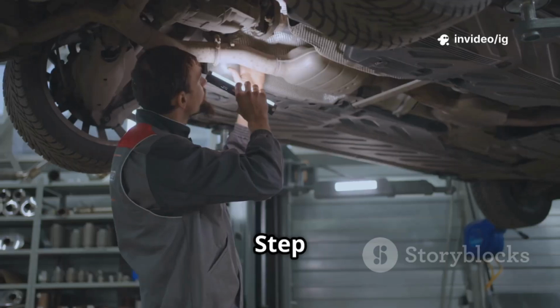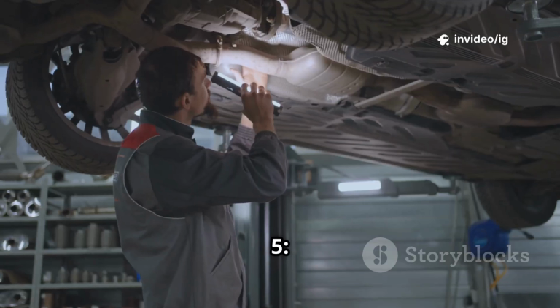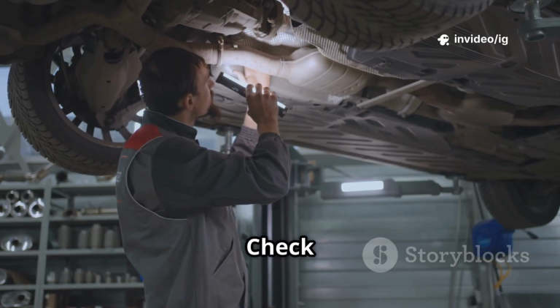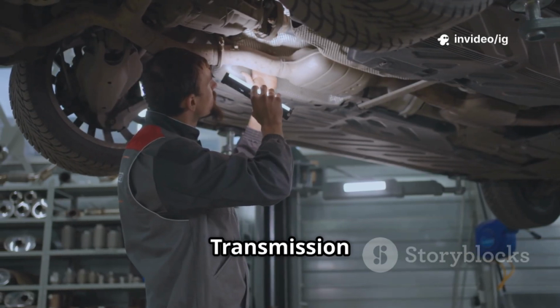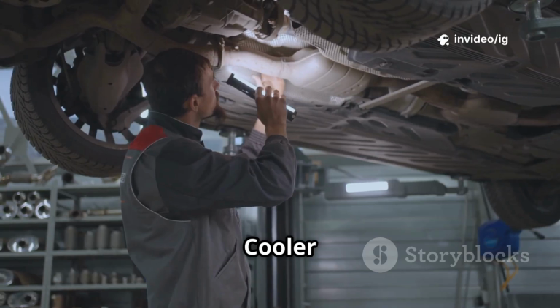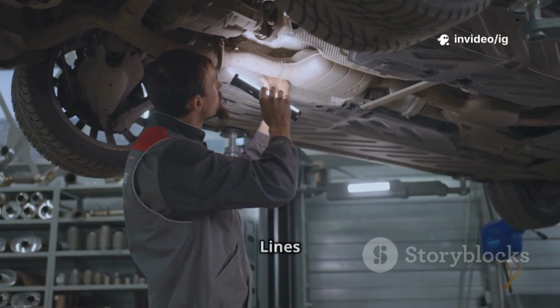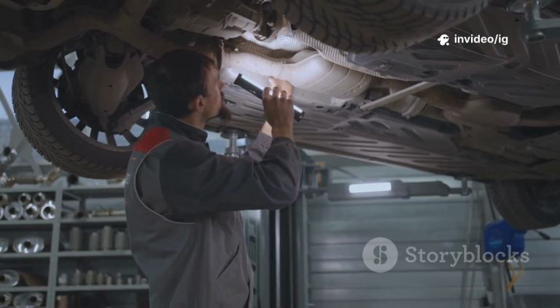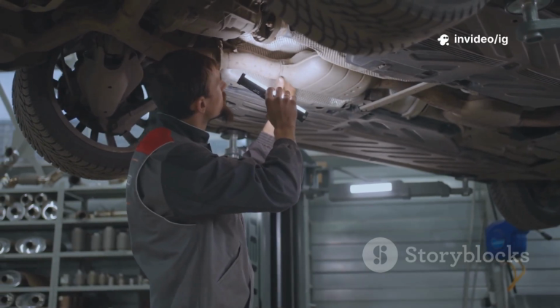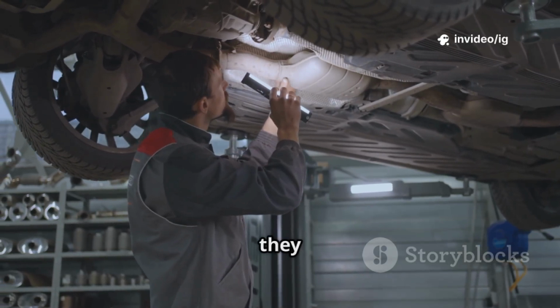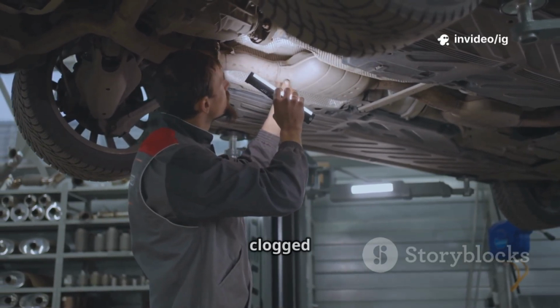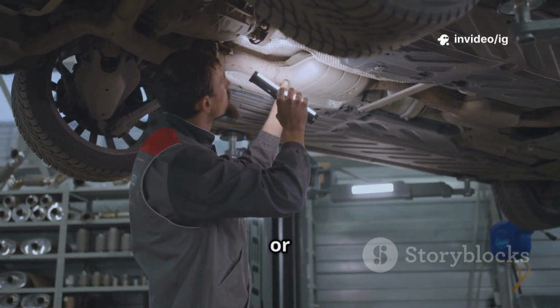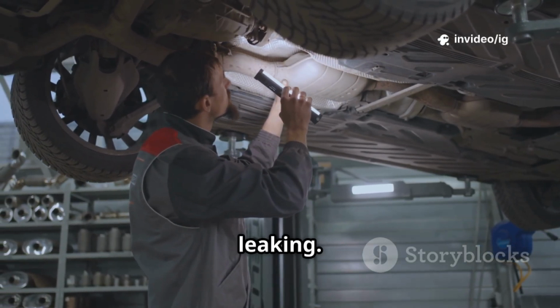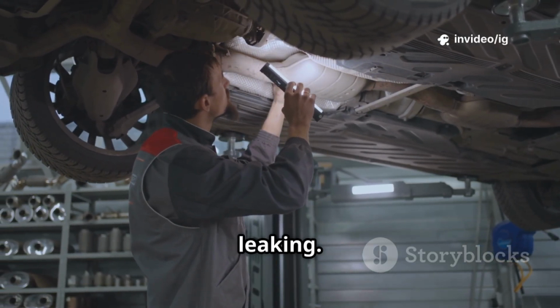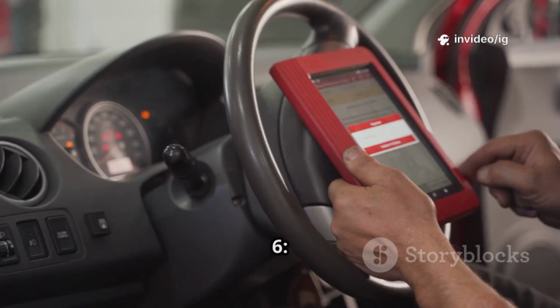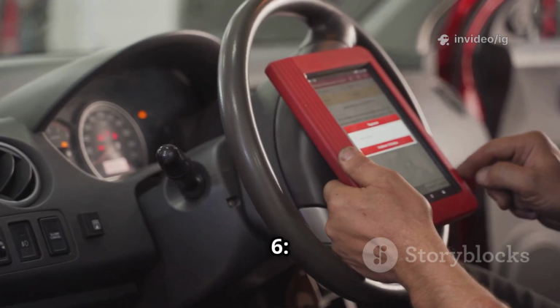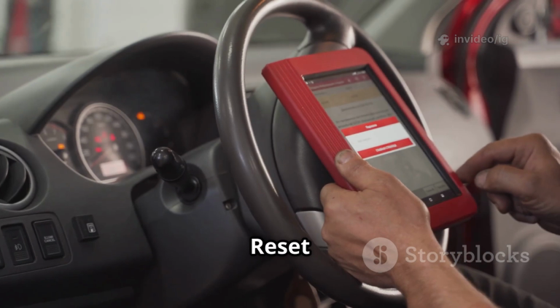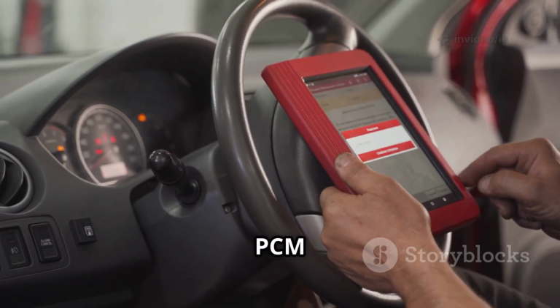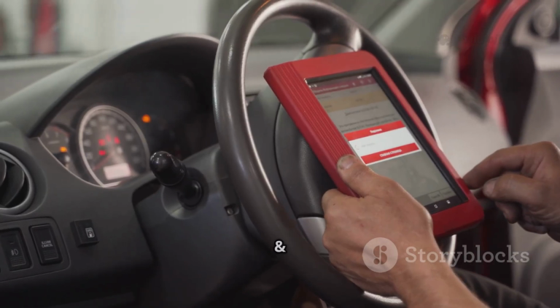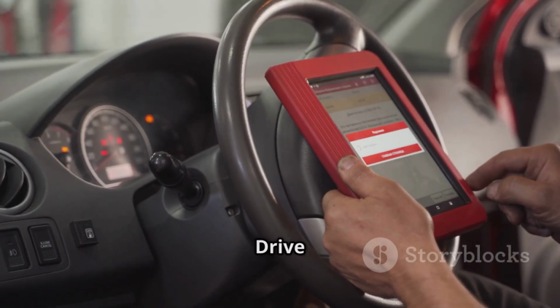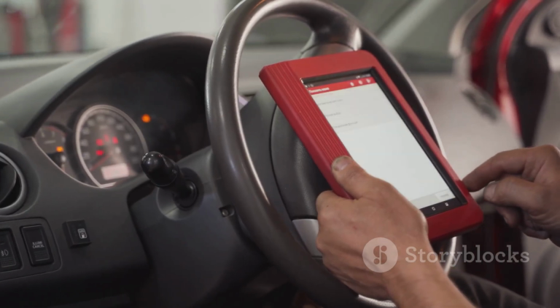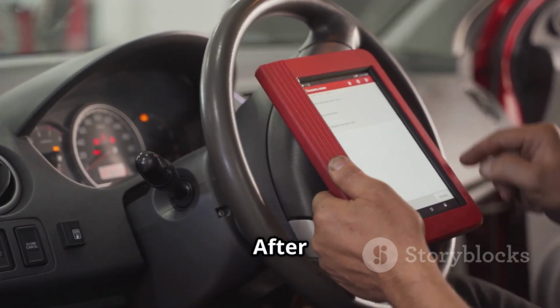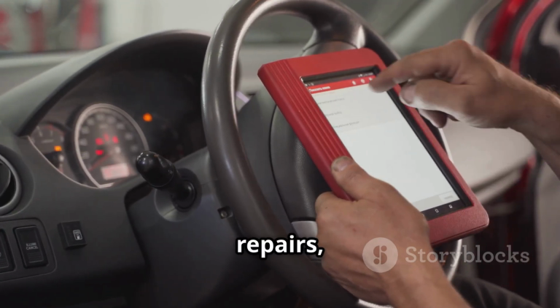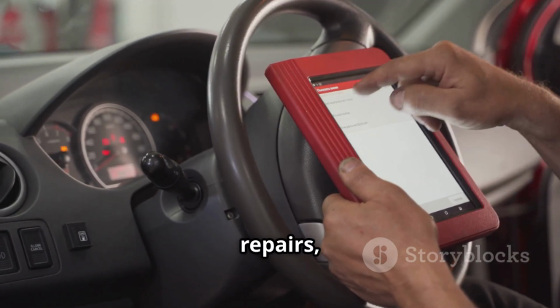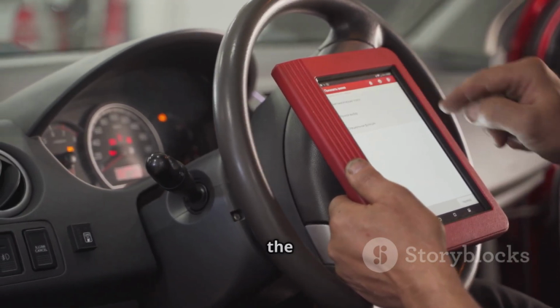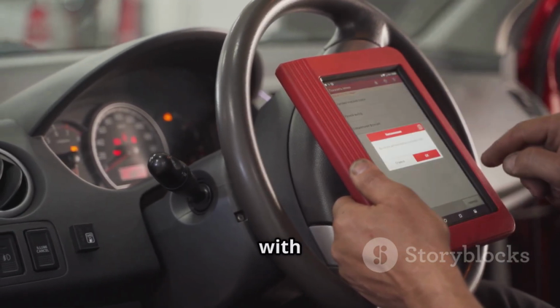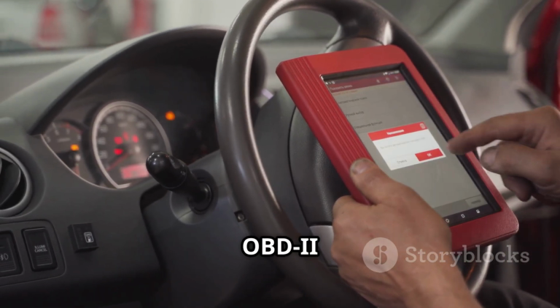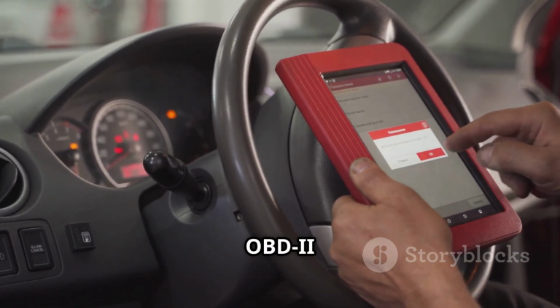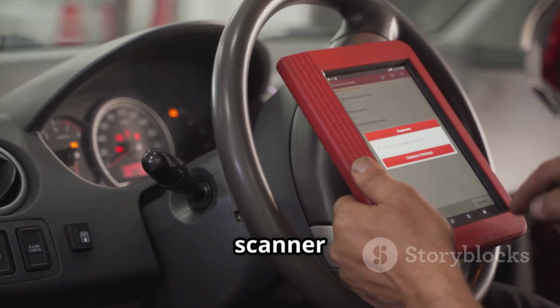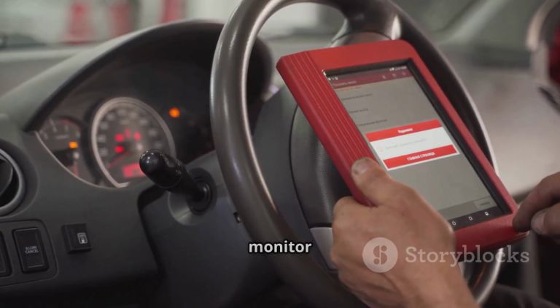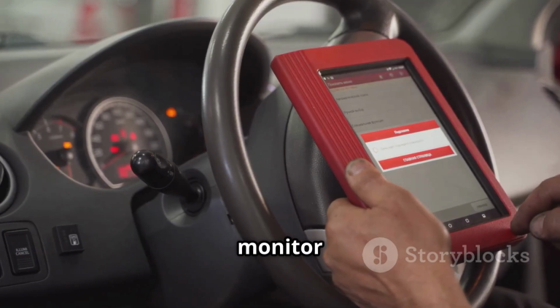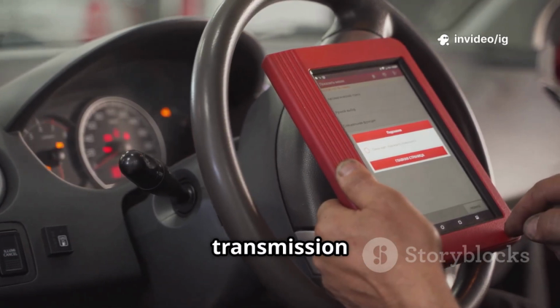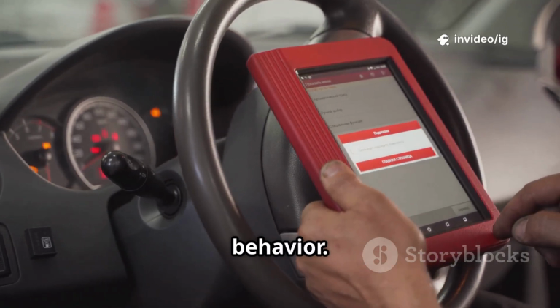Step 5: check the transmission cooler and lines — make sure they are not clogged or leaking. Step 6: reset the PCM and test drive — after repairs, clear the code with an OBD2 scanner and monitor transmission behavior.